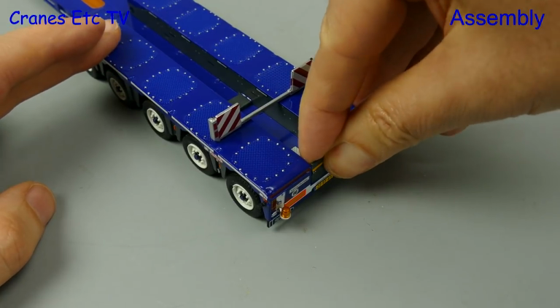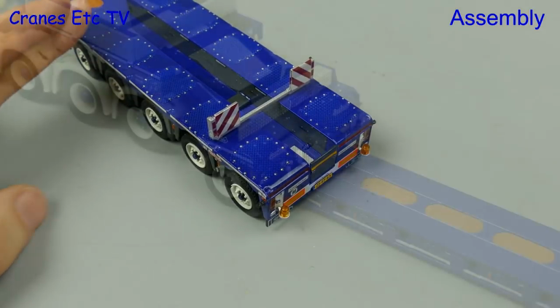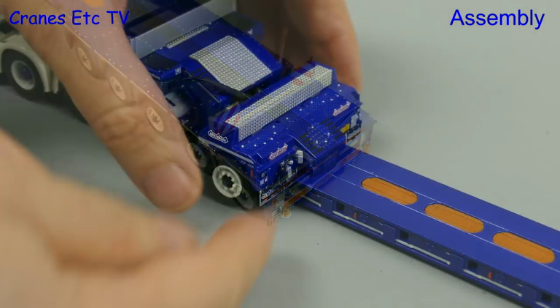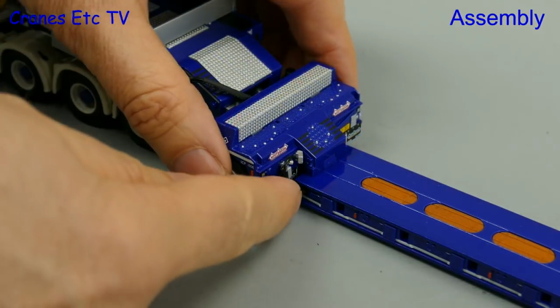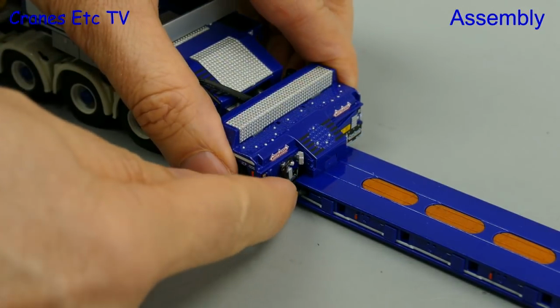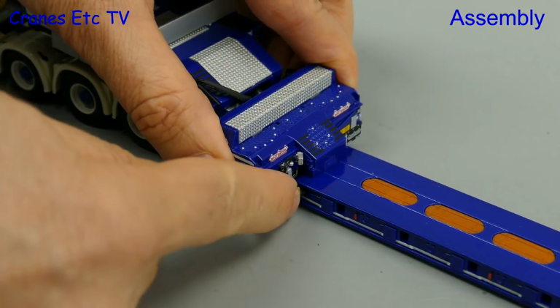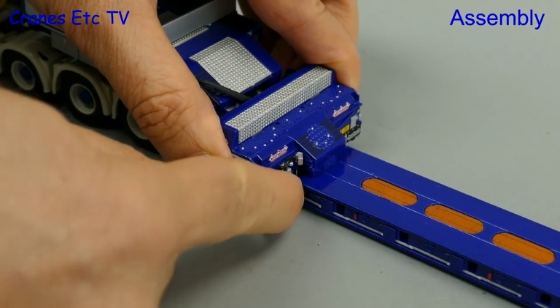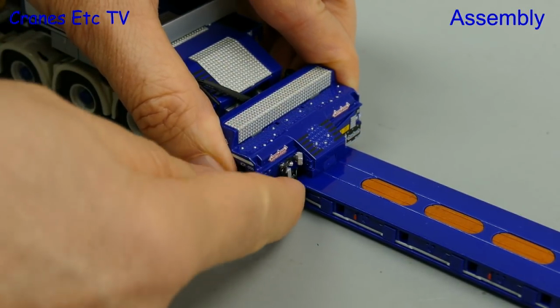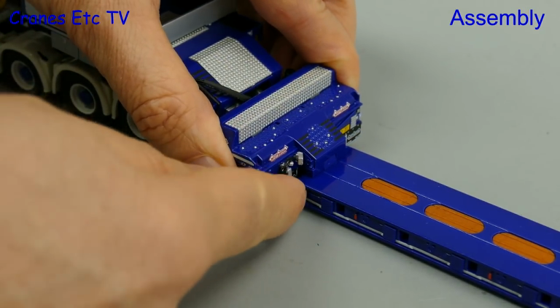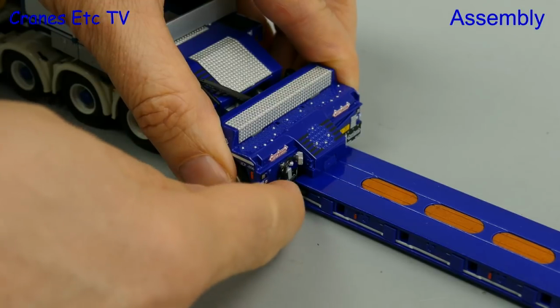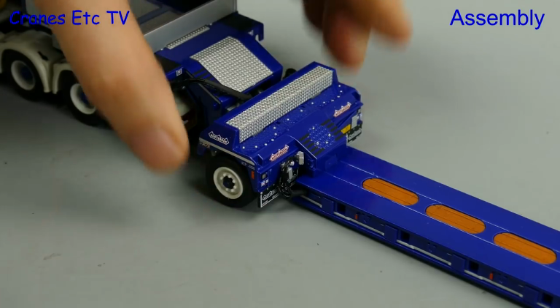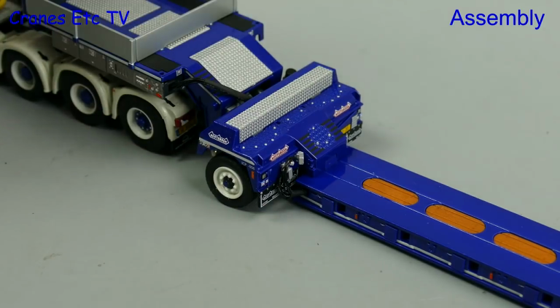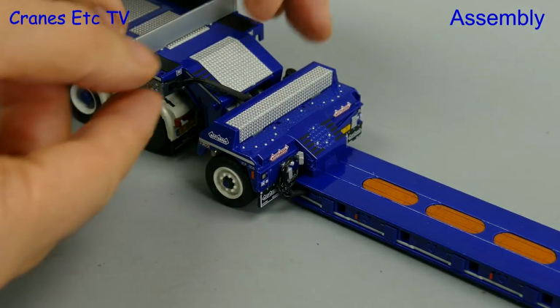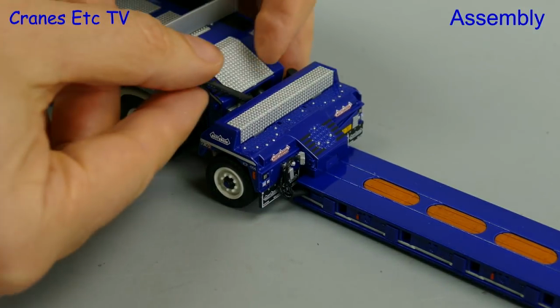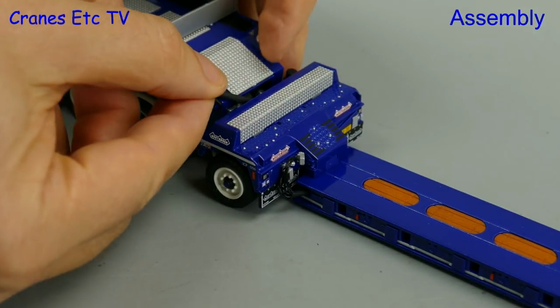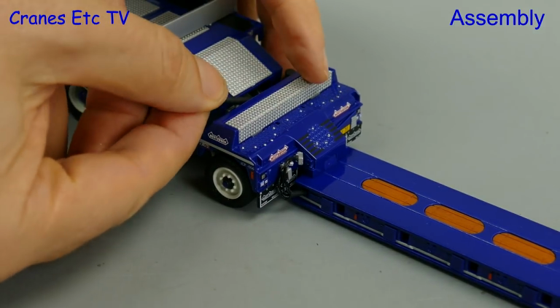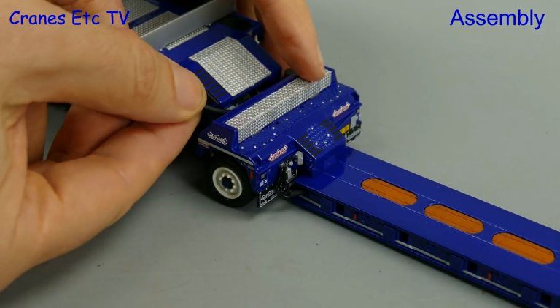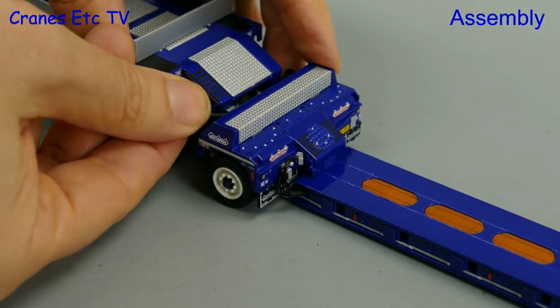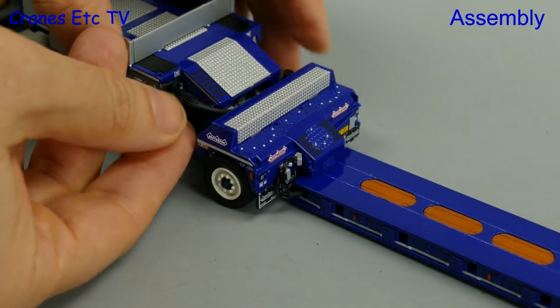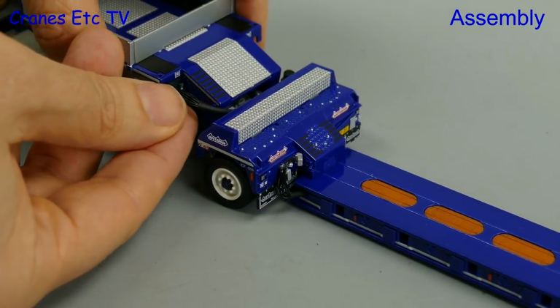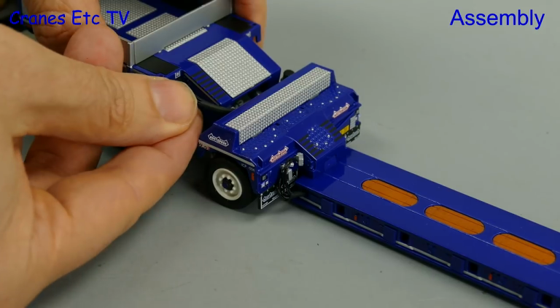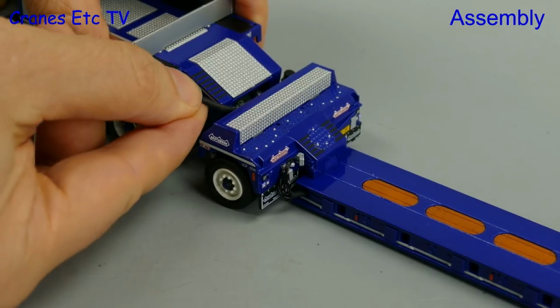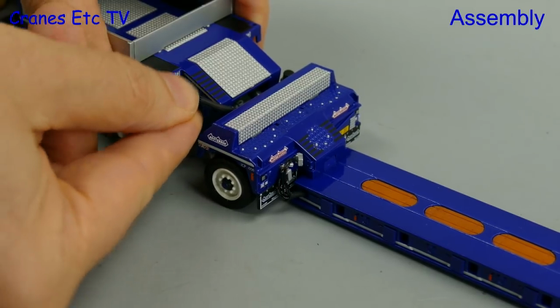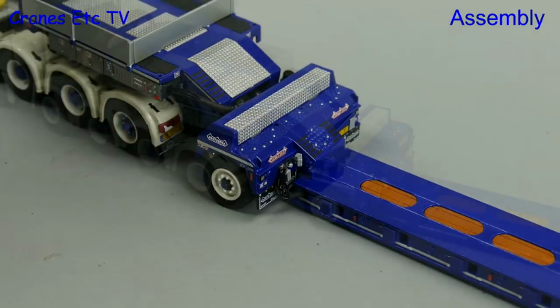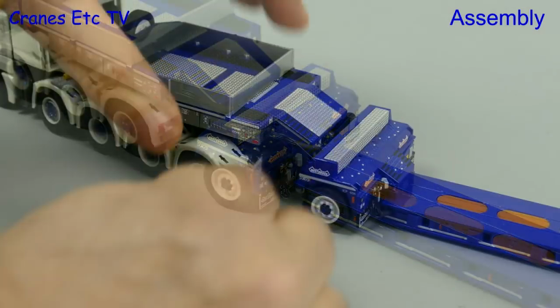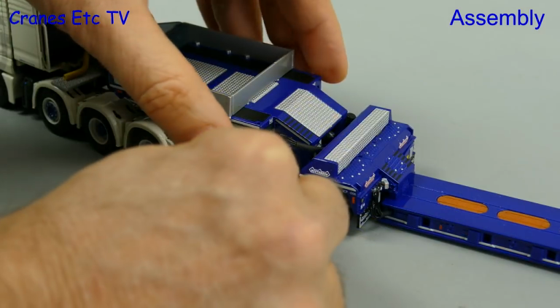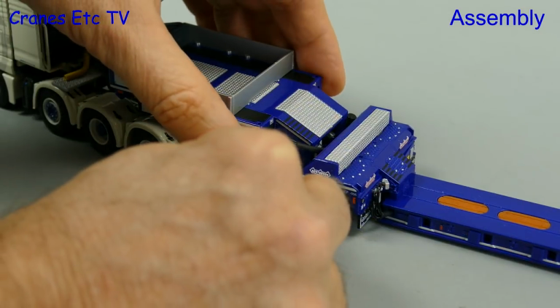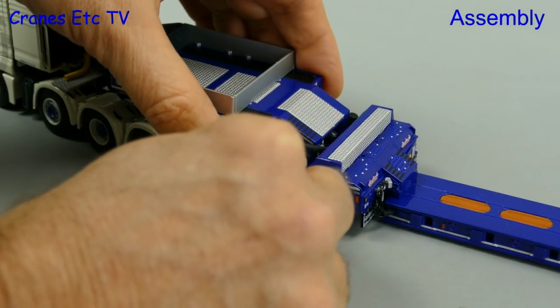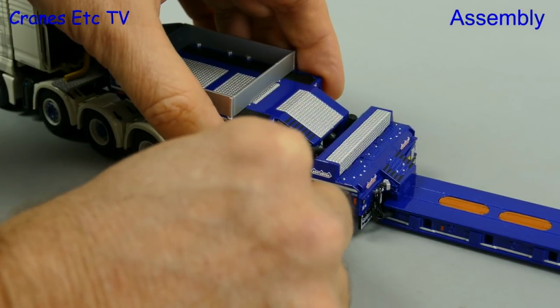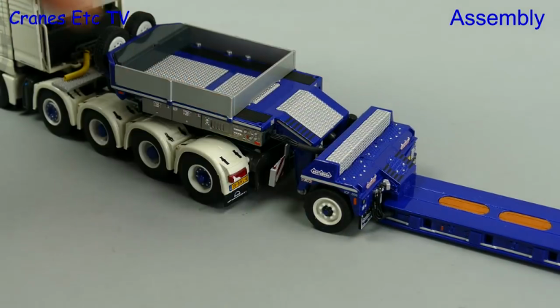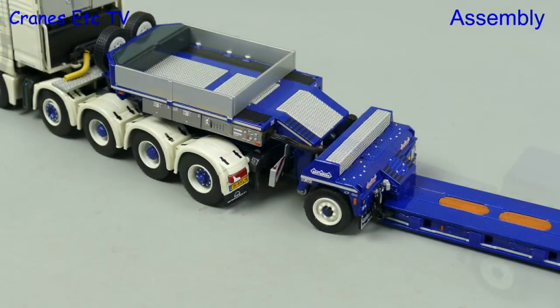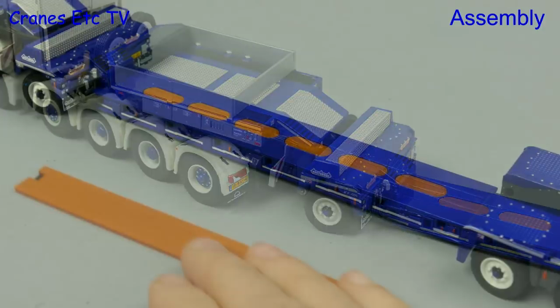Moving to the front of the trailer, there are various hoses which can be plugged into holes and they combine to give the model a realistic look. Also at the front there are a couple of marker boards to add, although they didn't fit quite so well on the review model.